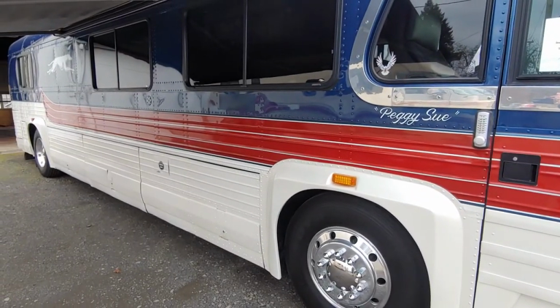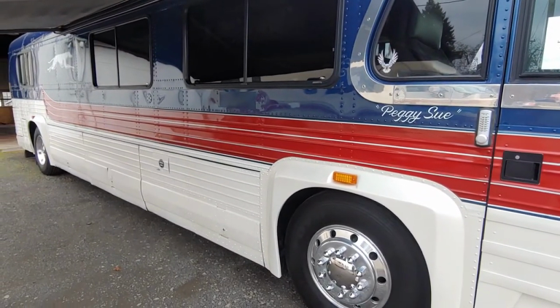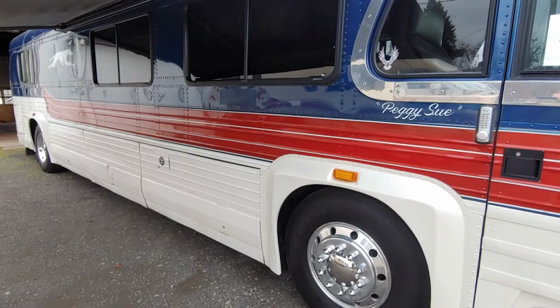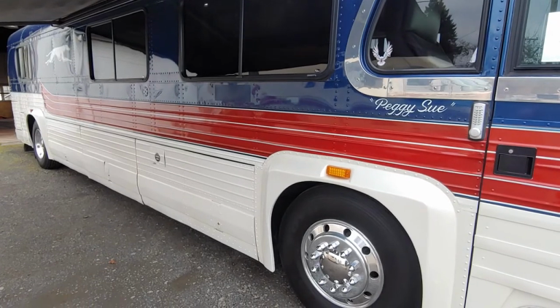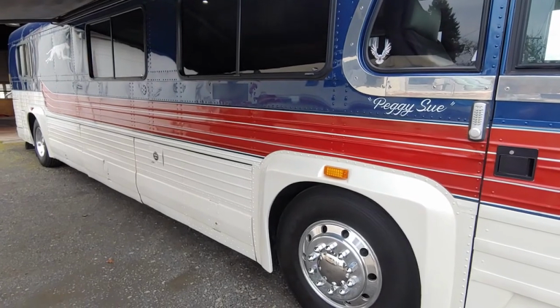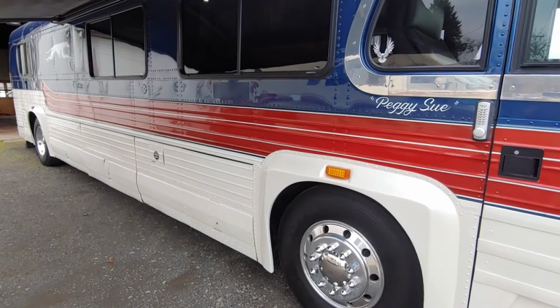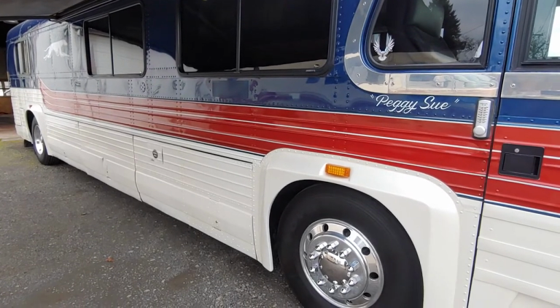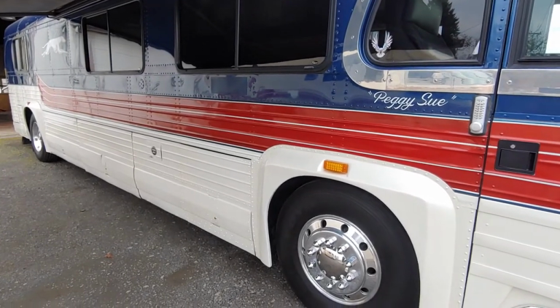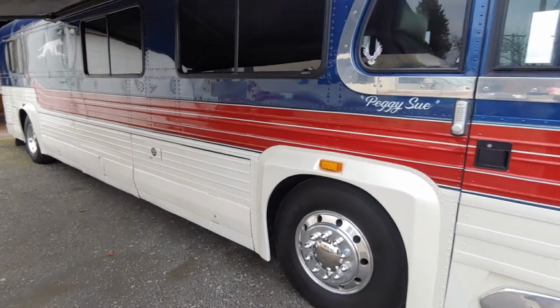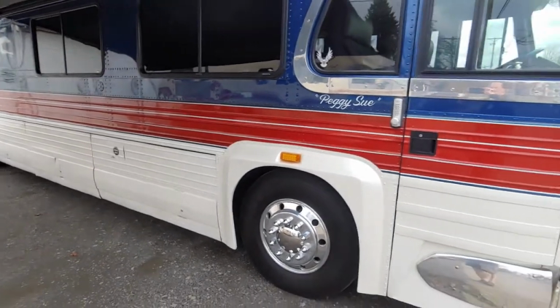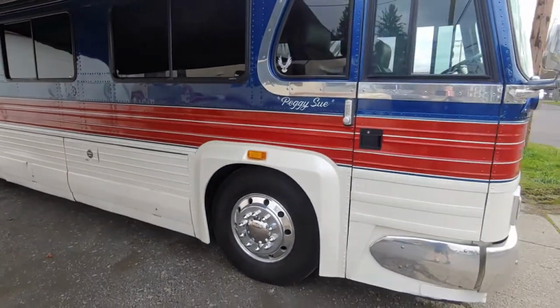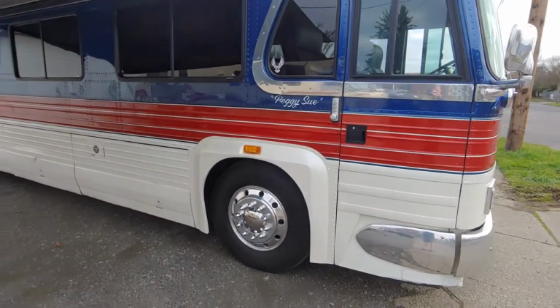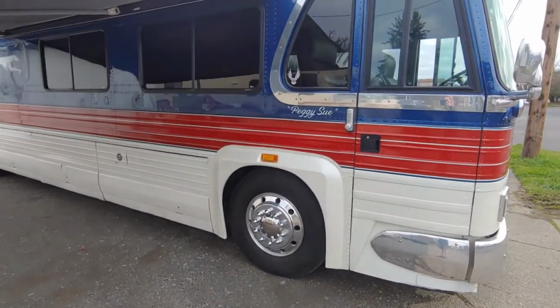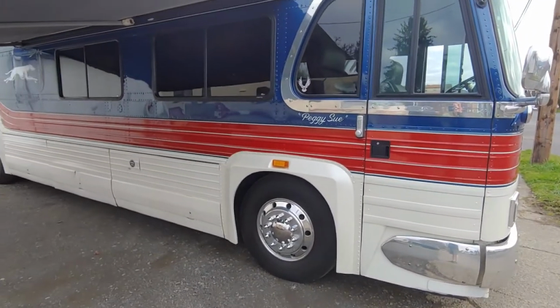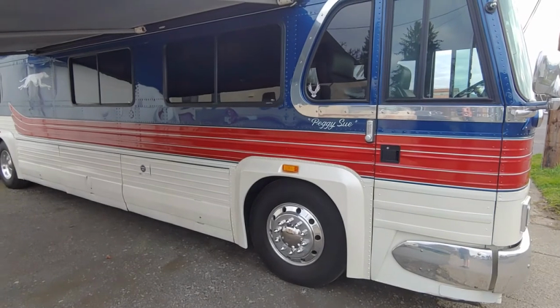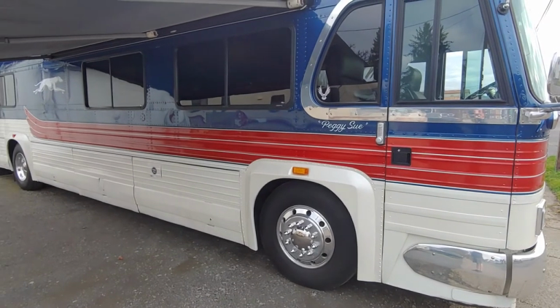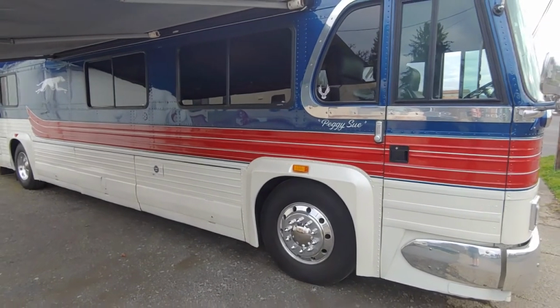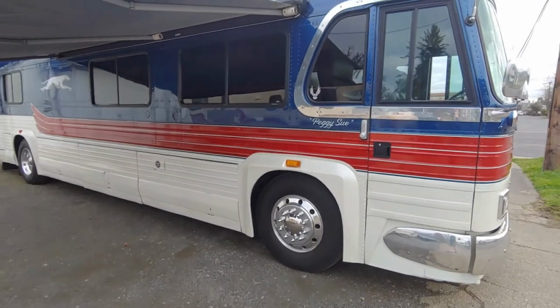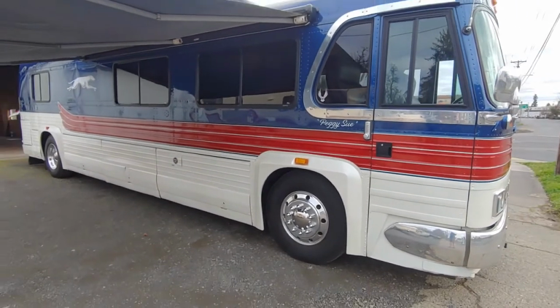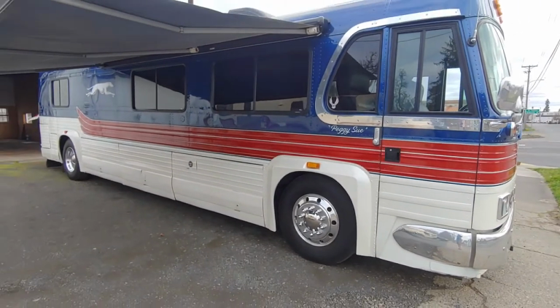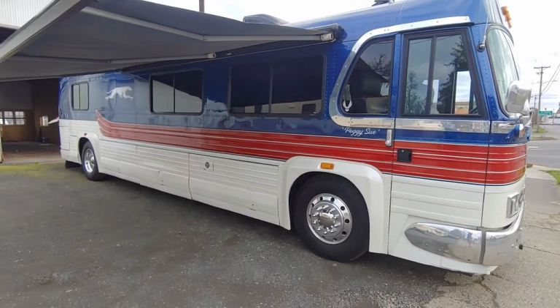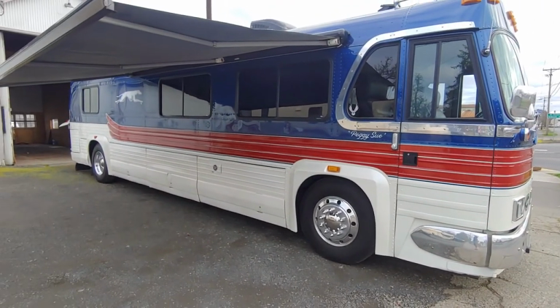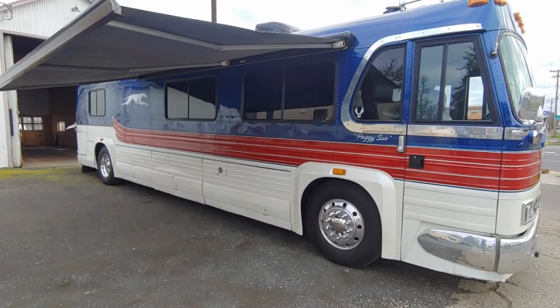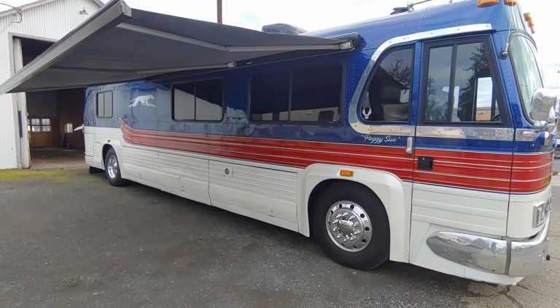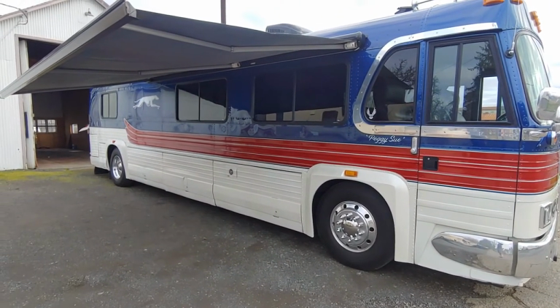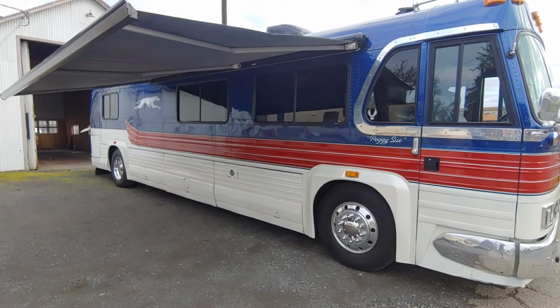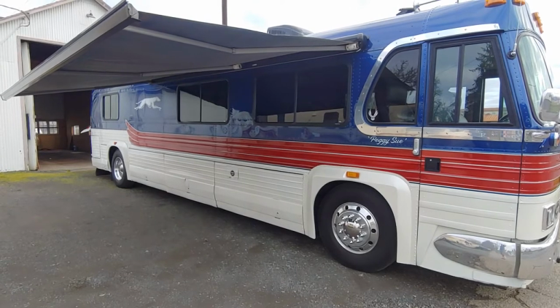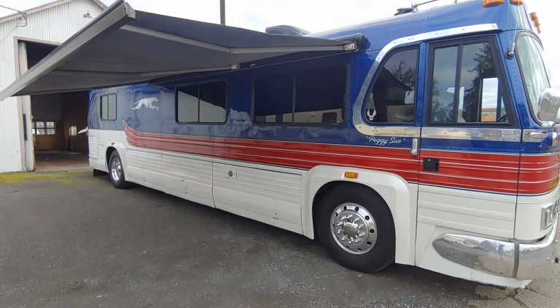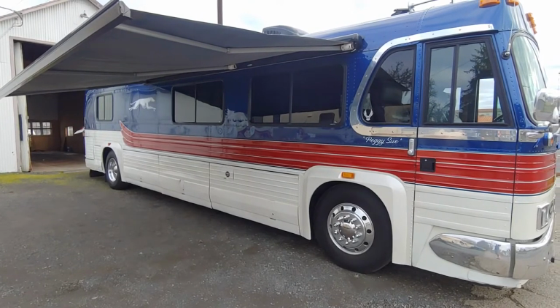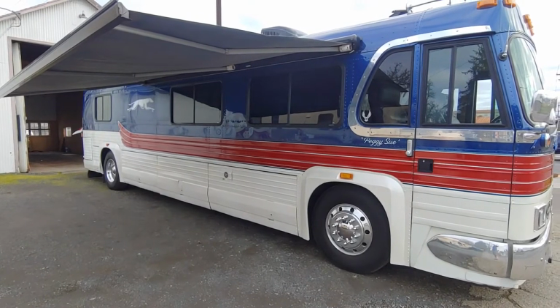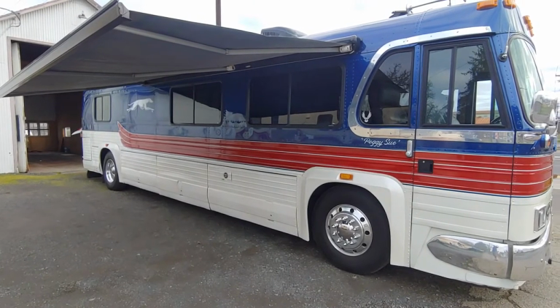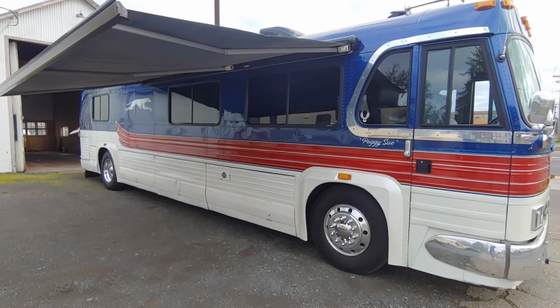1956. Her name is Peggy Sue. And whoever gets this bus is really going to get an unbelievable way to travel.